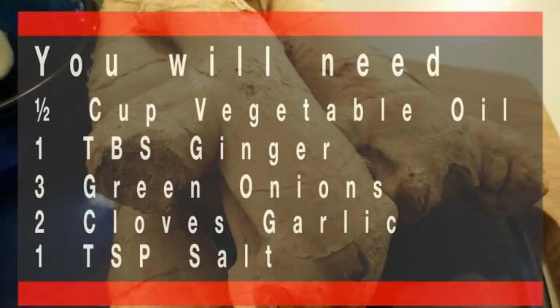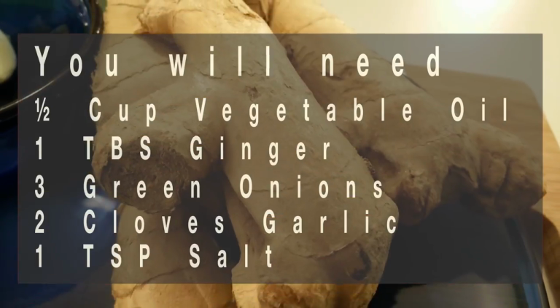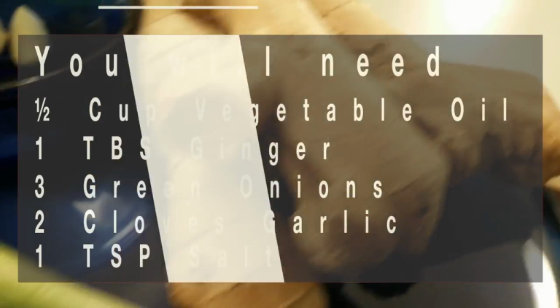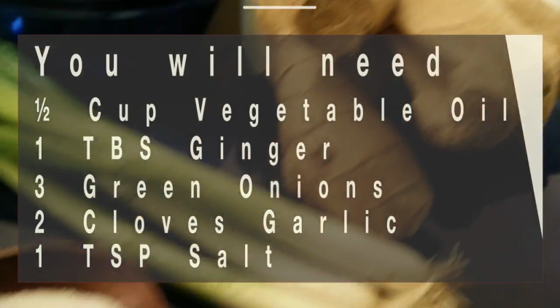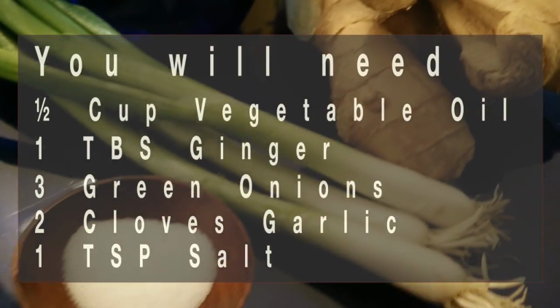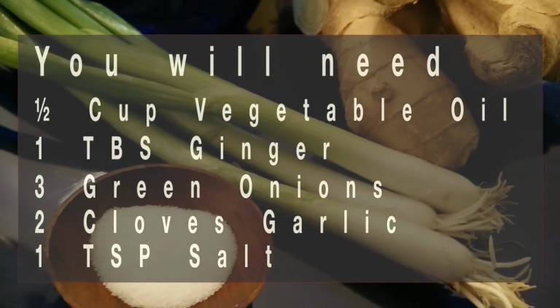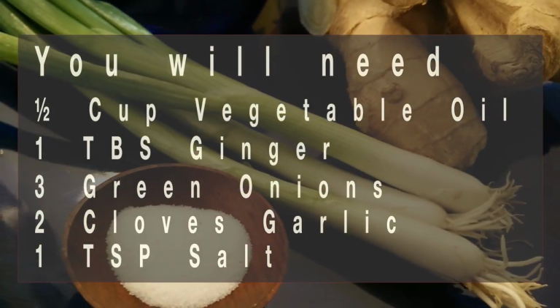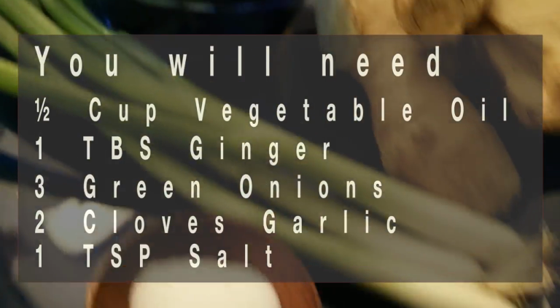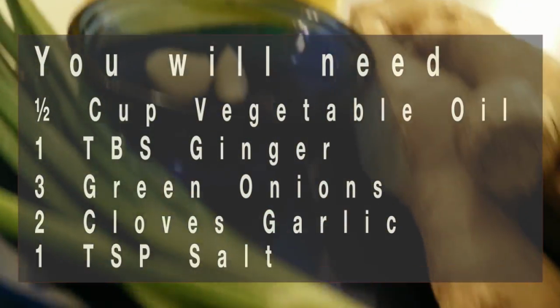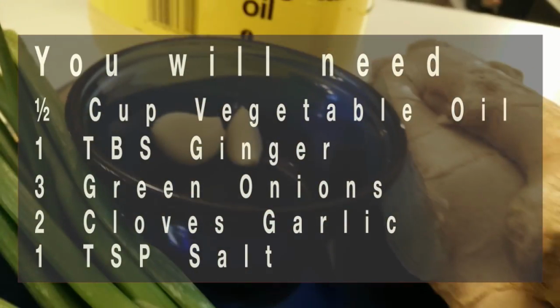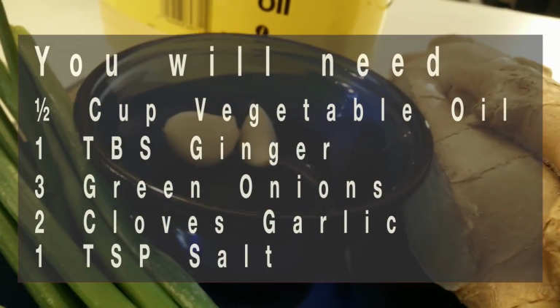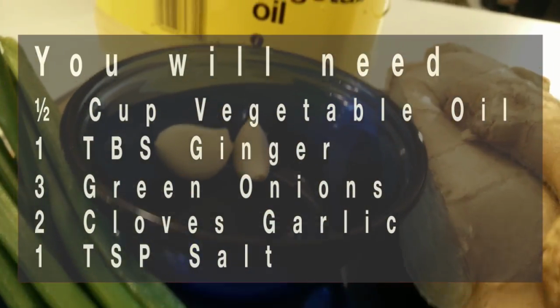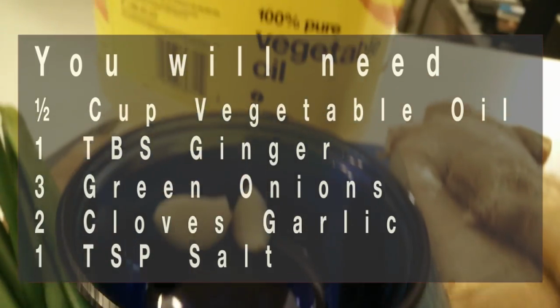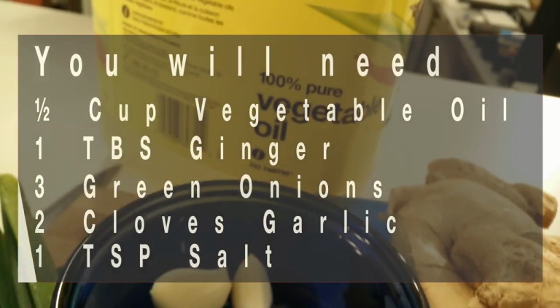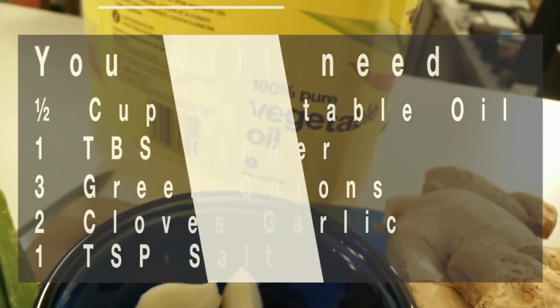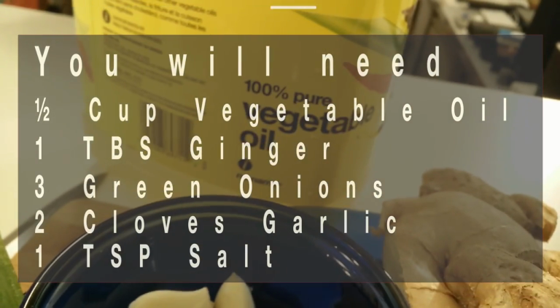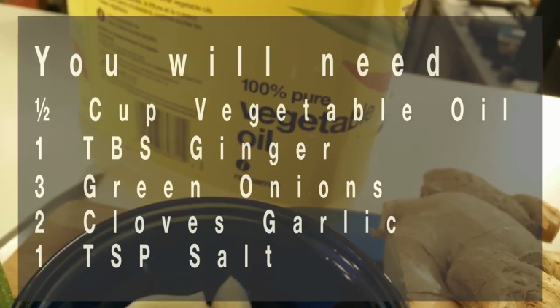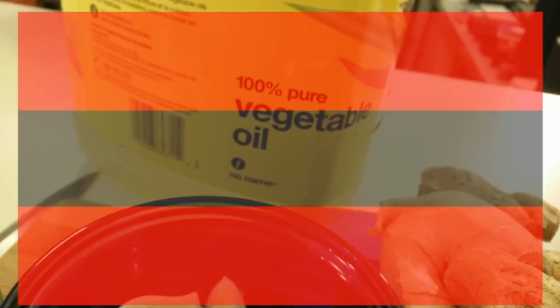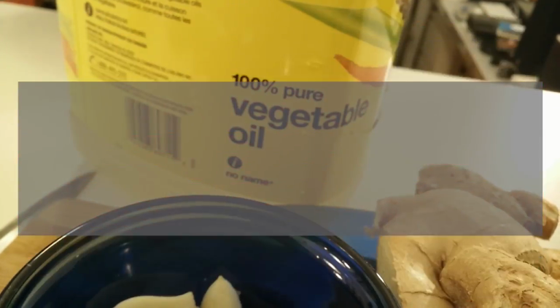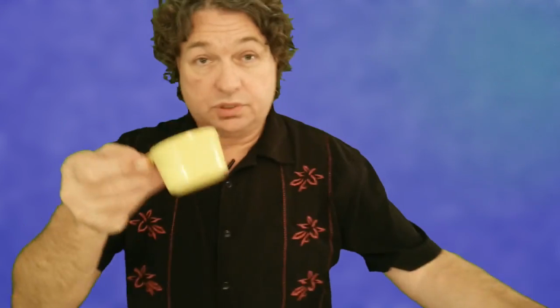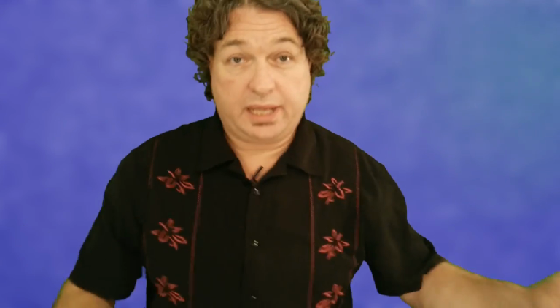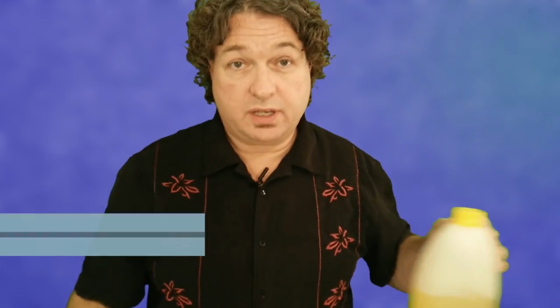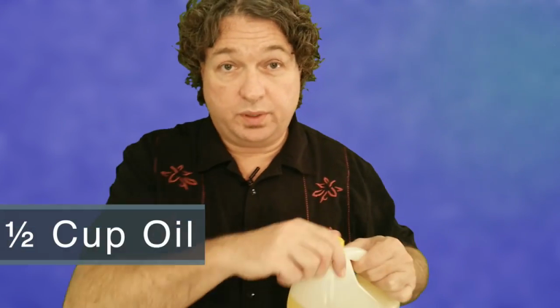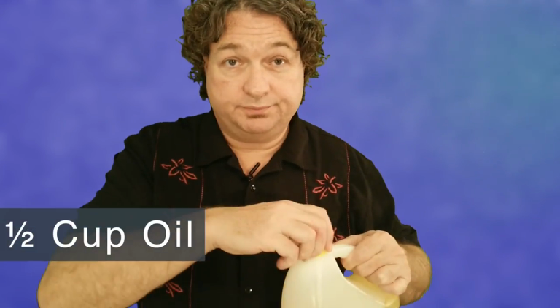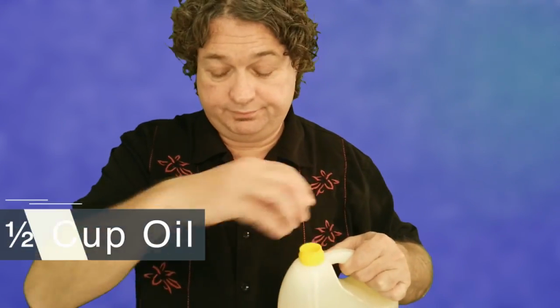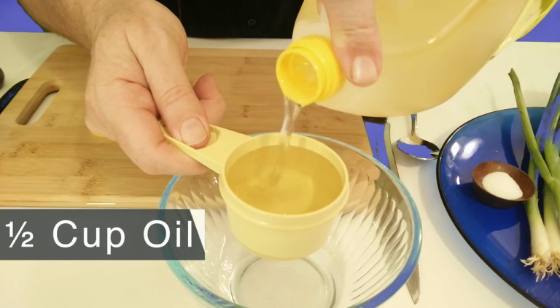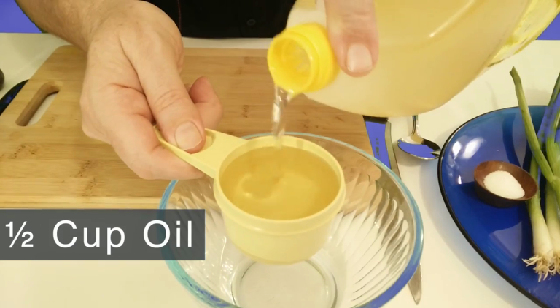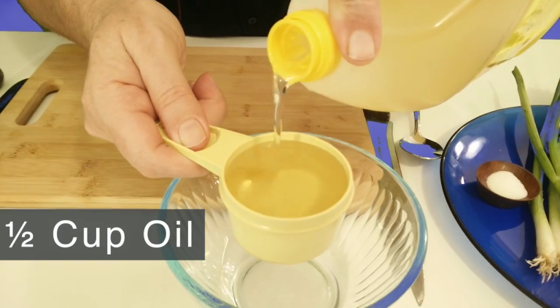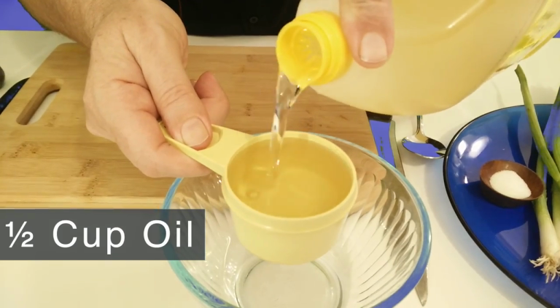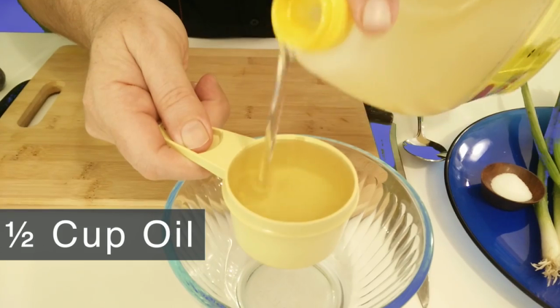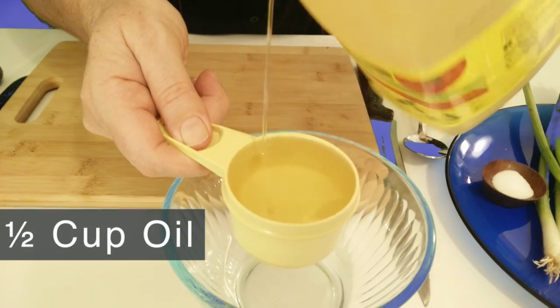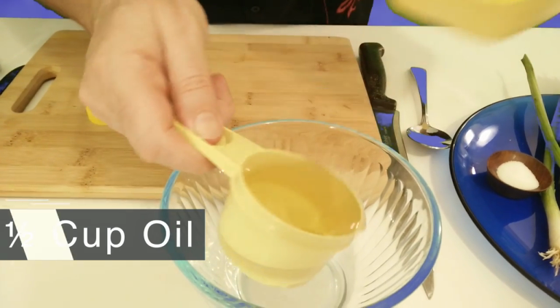Here's what you'll need to do the job. Start with a half a cup of oil — half a cup.